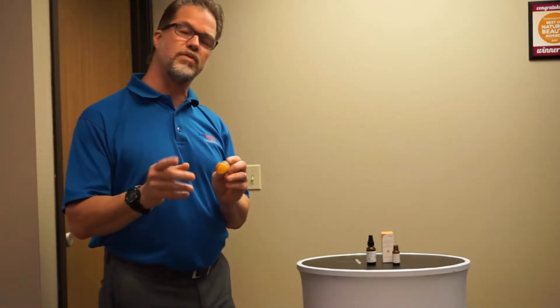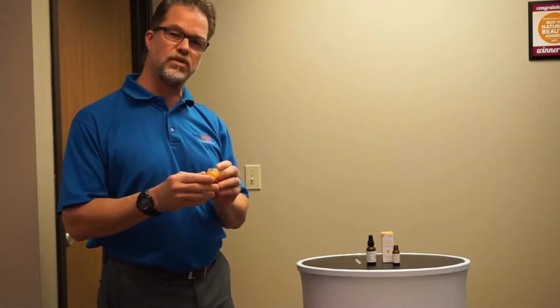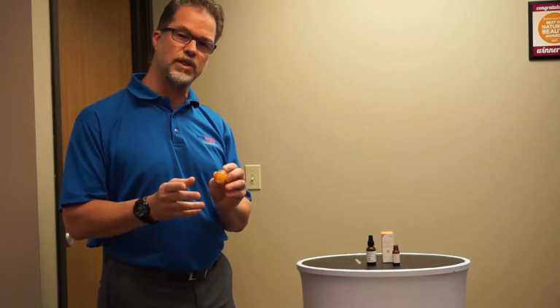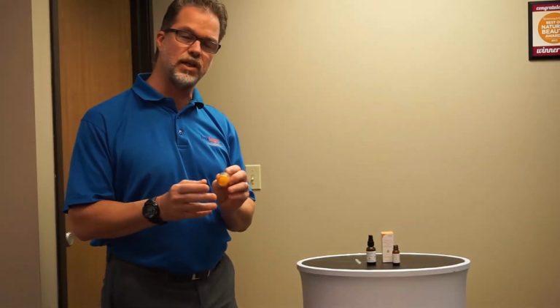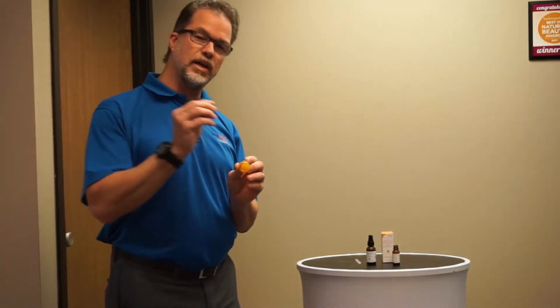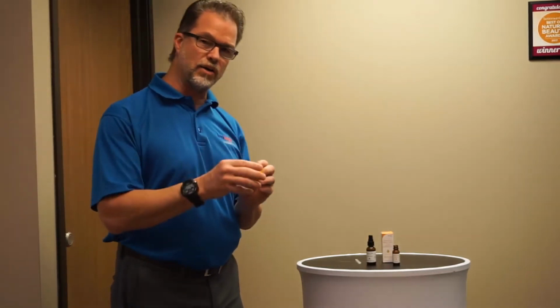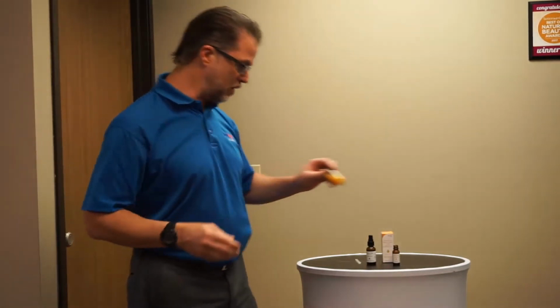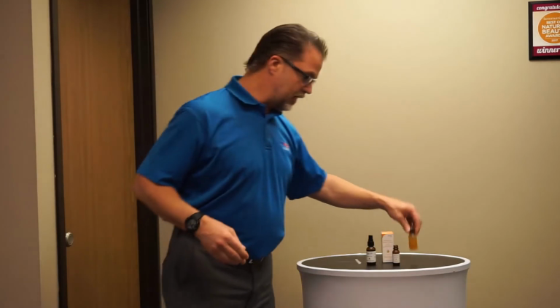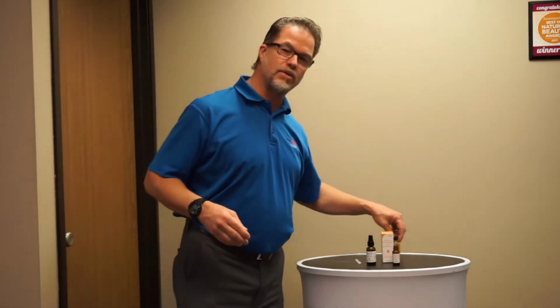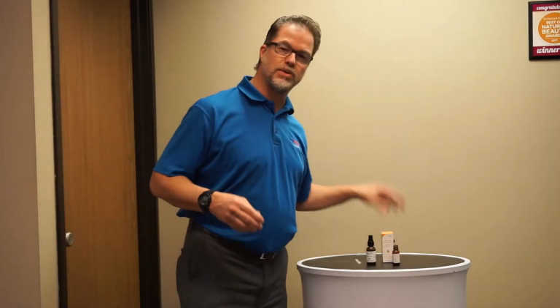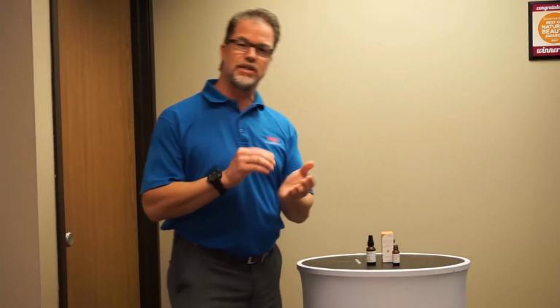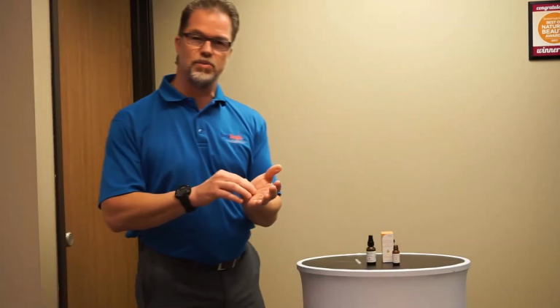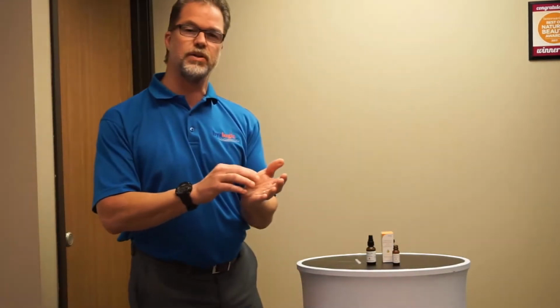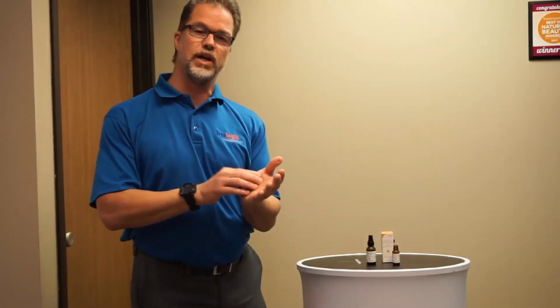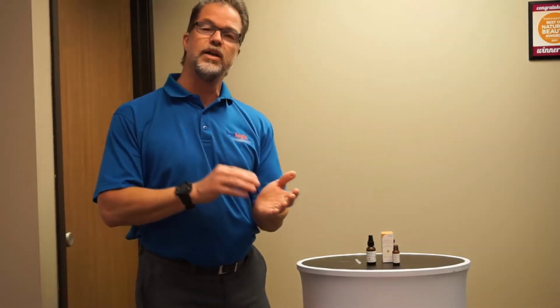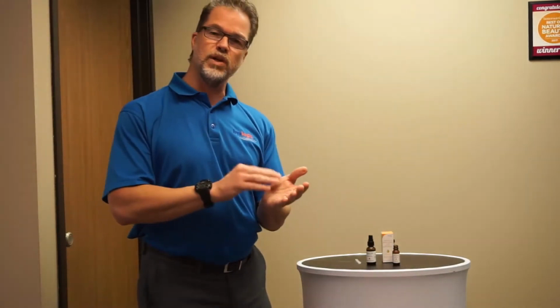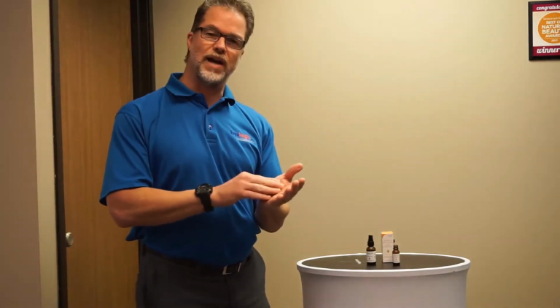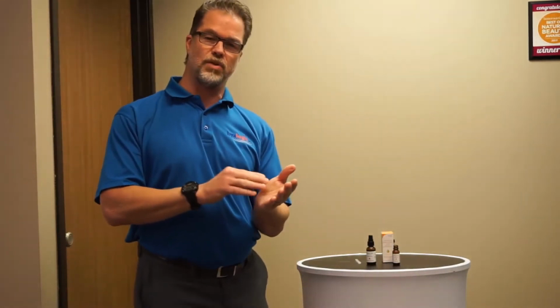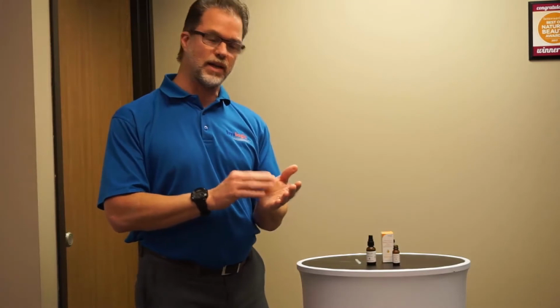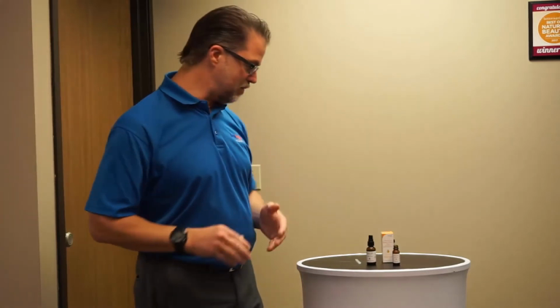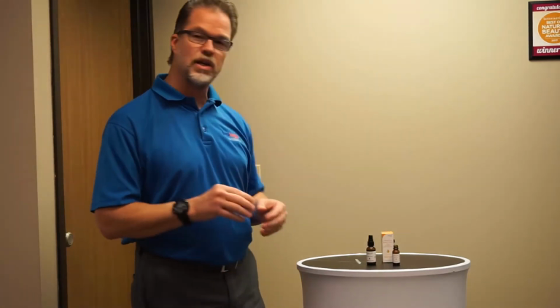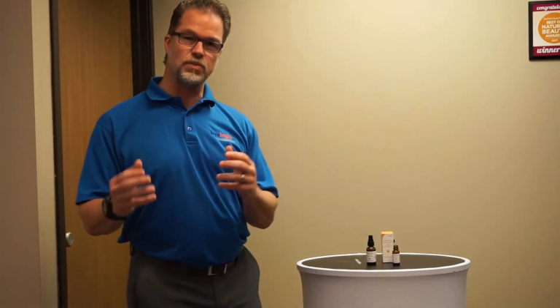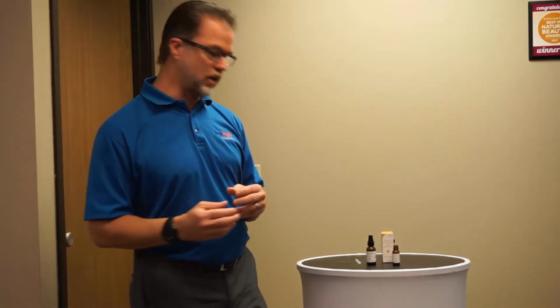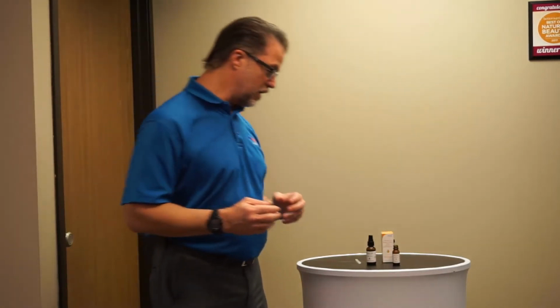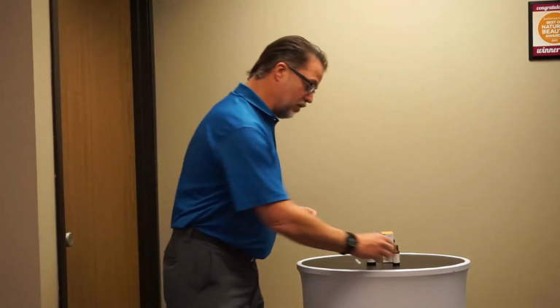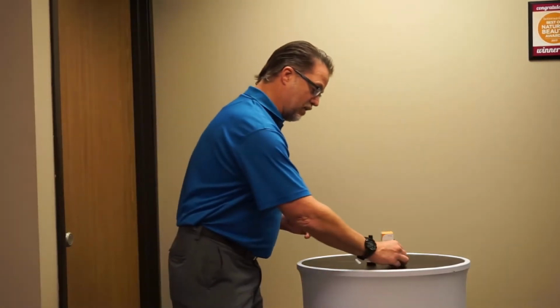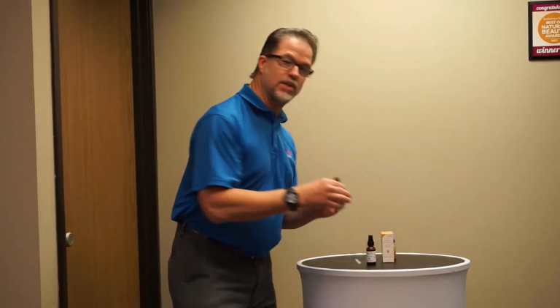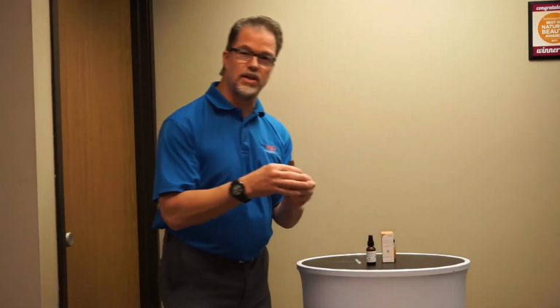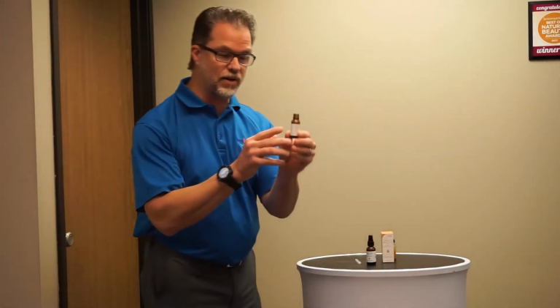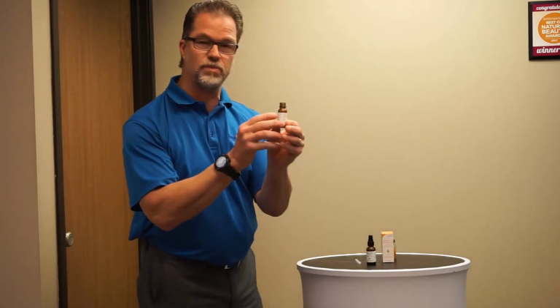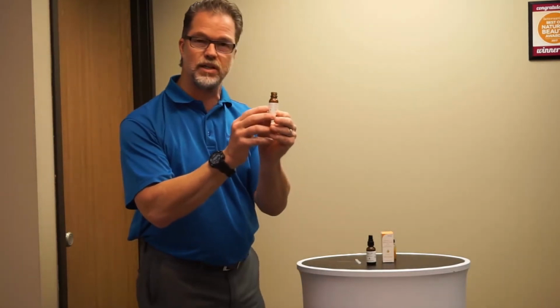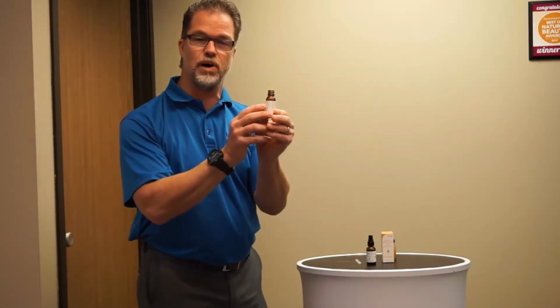So we started thinking: what if we took Vitamin C in a powder form and allowed people to mix it in the palm of their own hand? Could we do that and provide the kind of benefits that people are looking for? So we took Vitamin C in a powder form and mixed it into a little bottle.